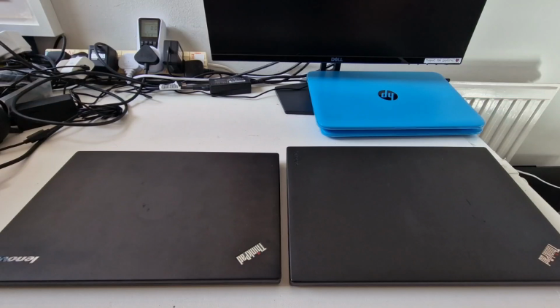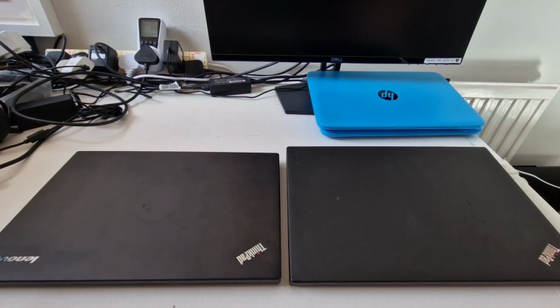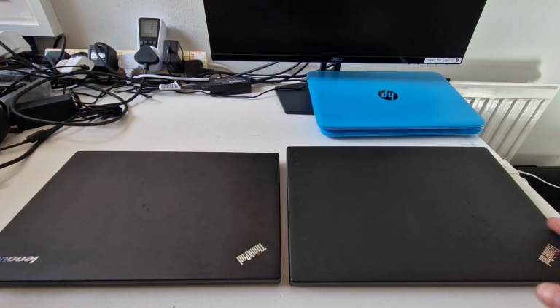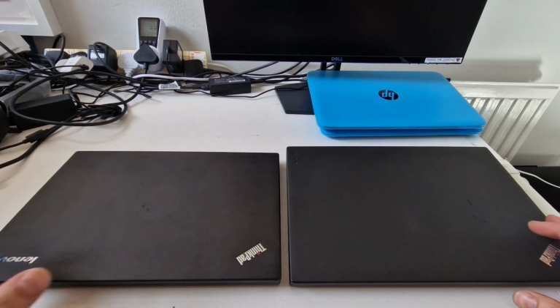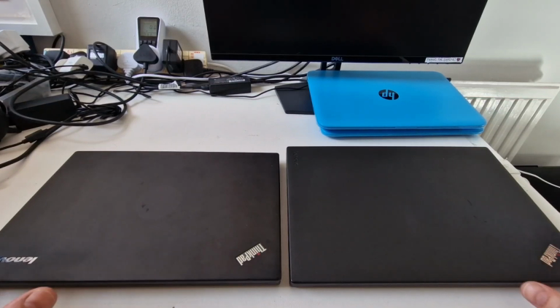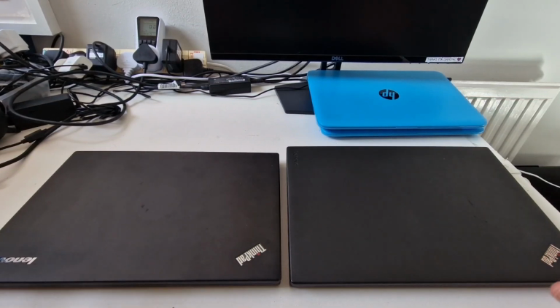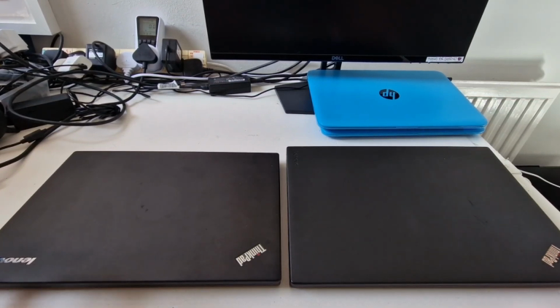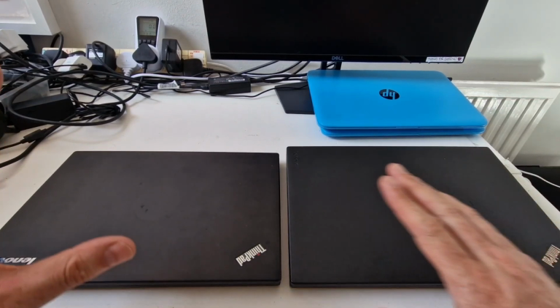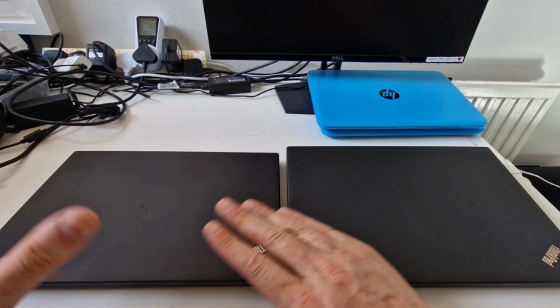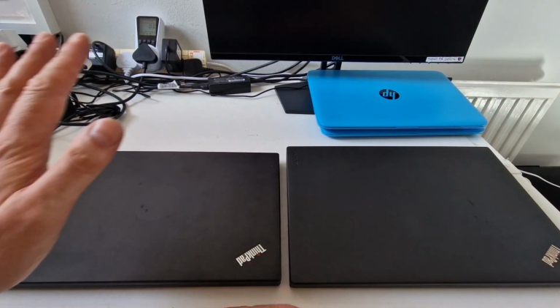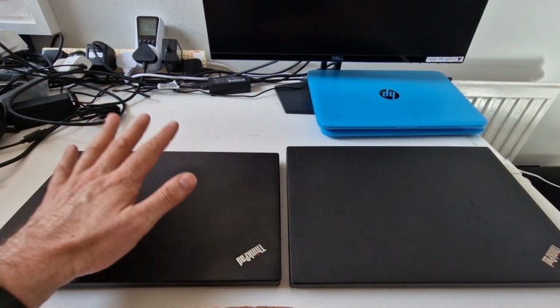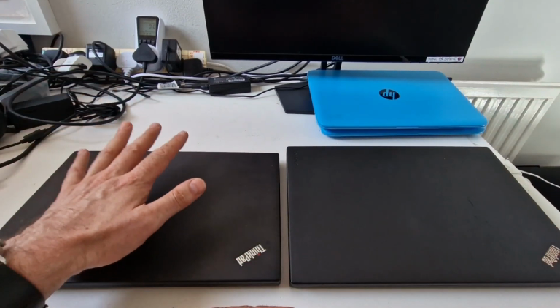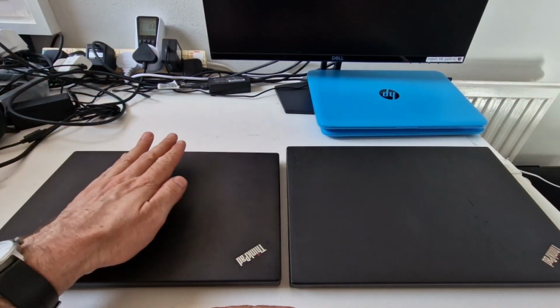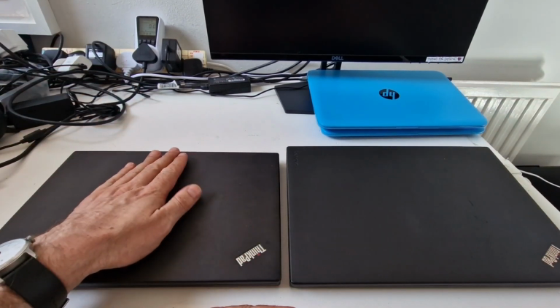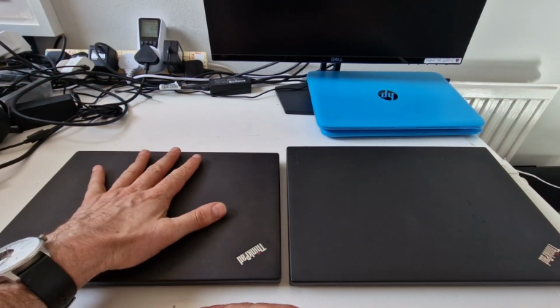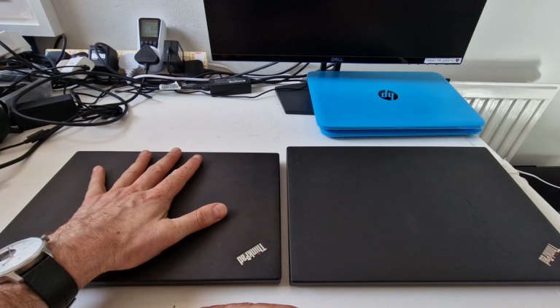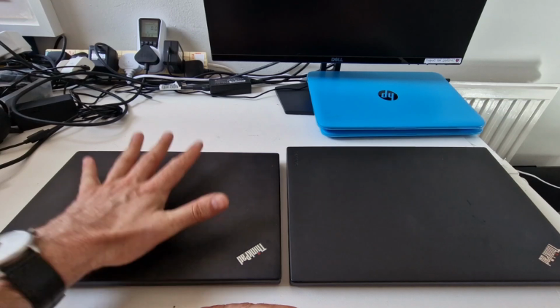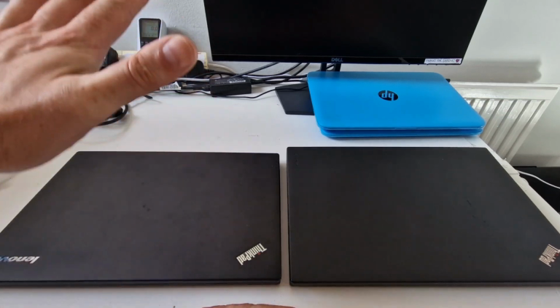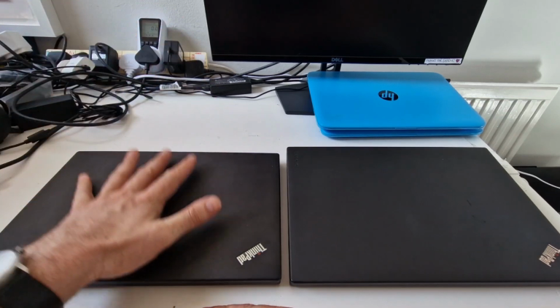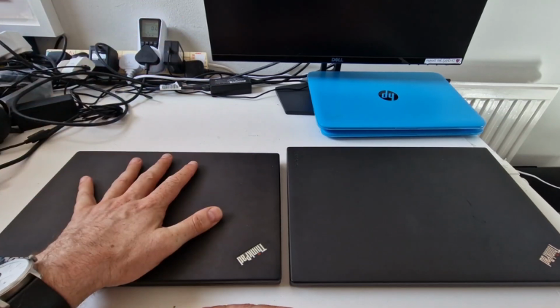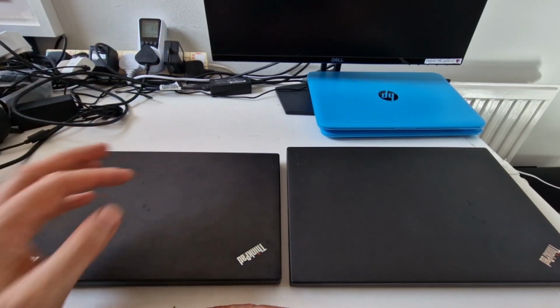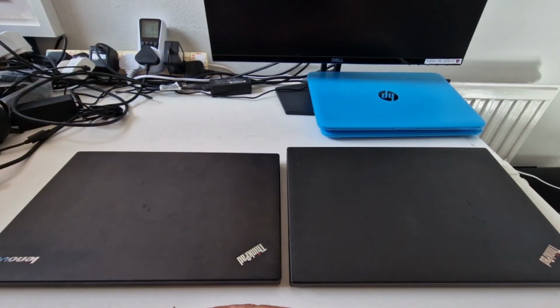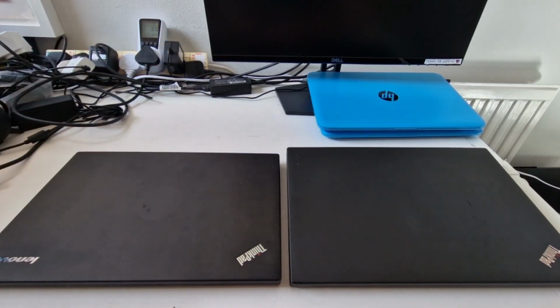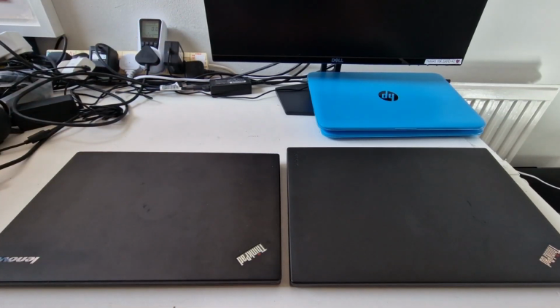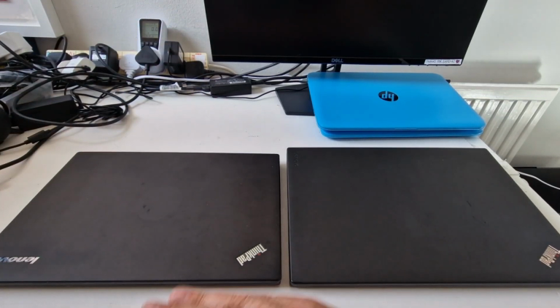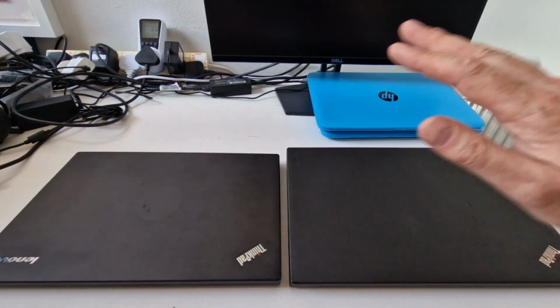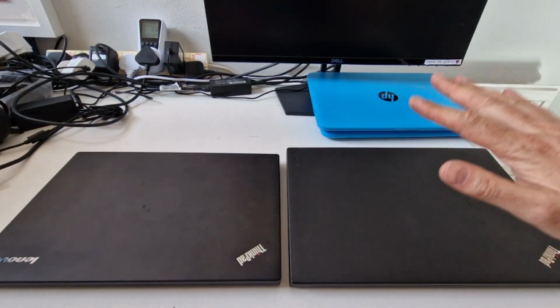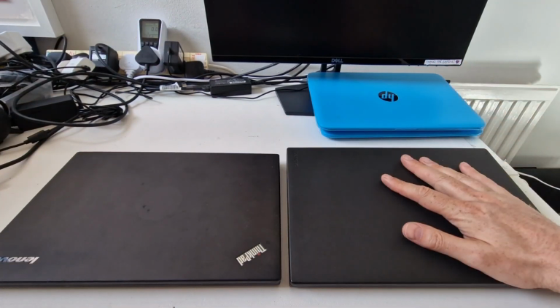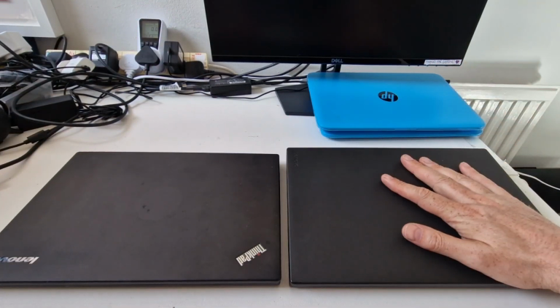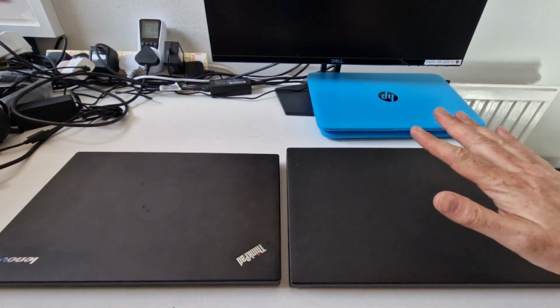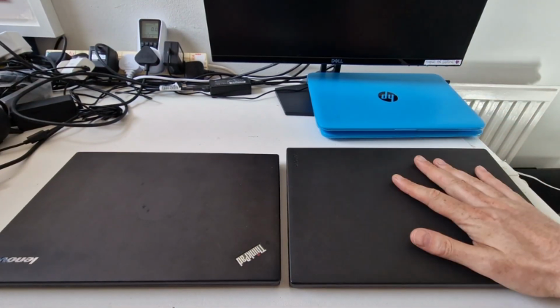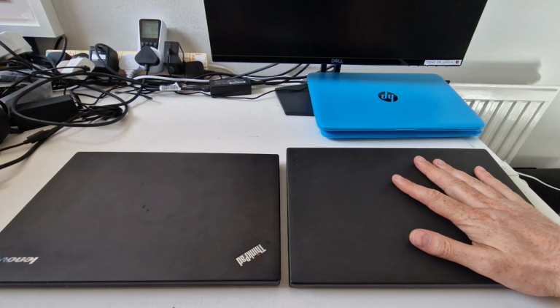This is going to be a relatively quick comparison between the Lenovo ThinkPad X240 on the left and the Lenovo ThinkPad X270 on the right.